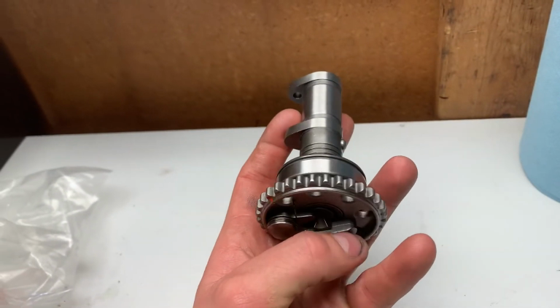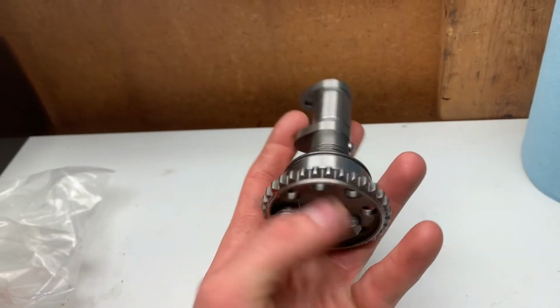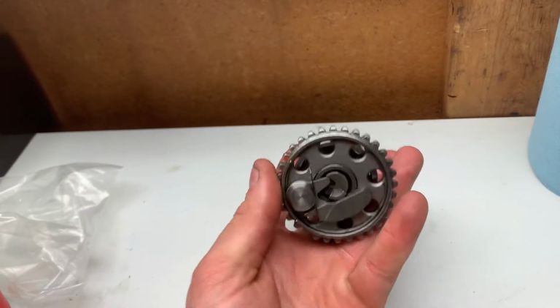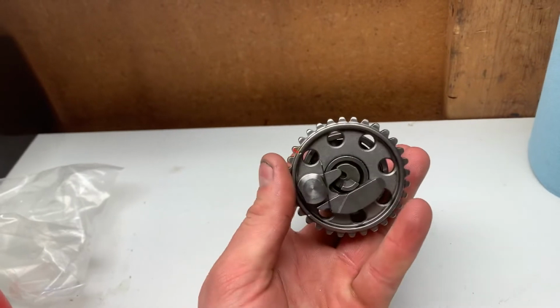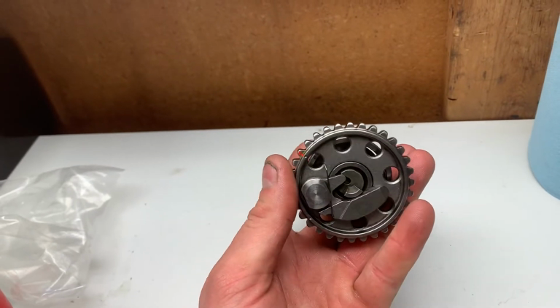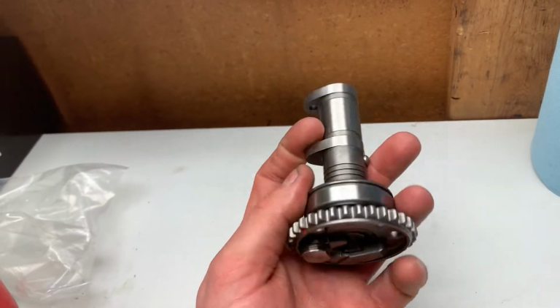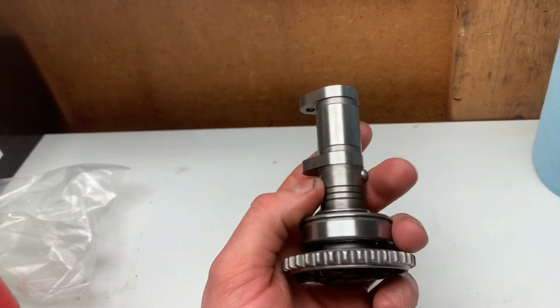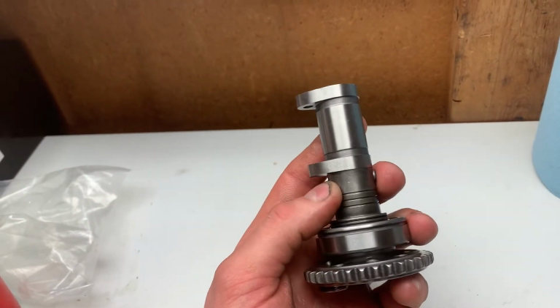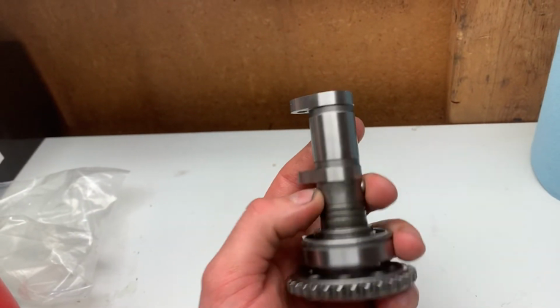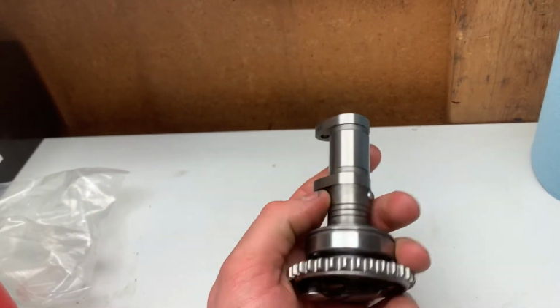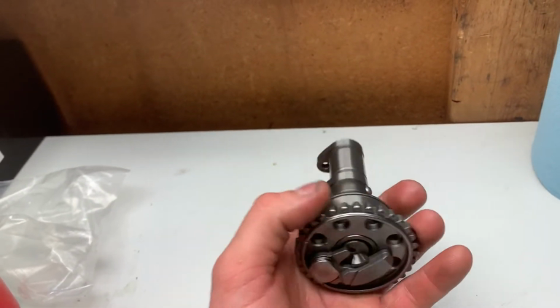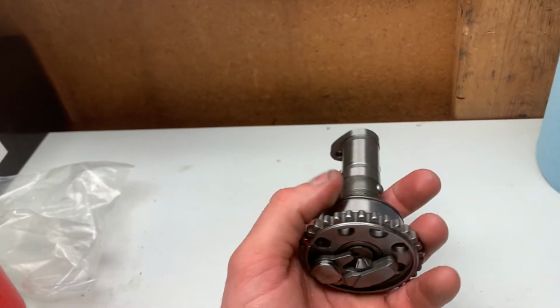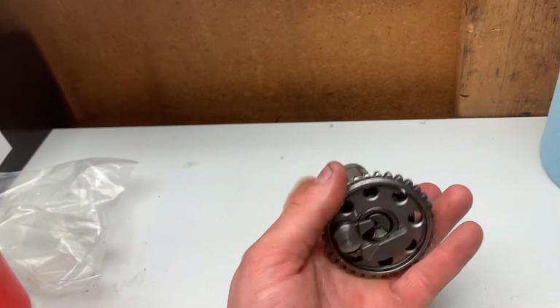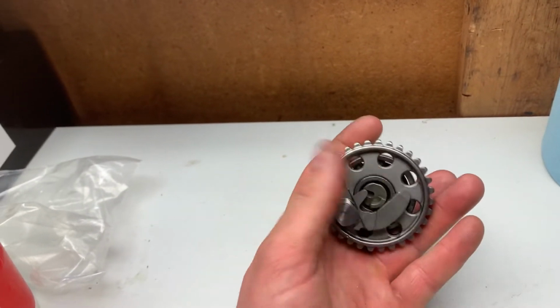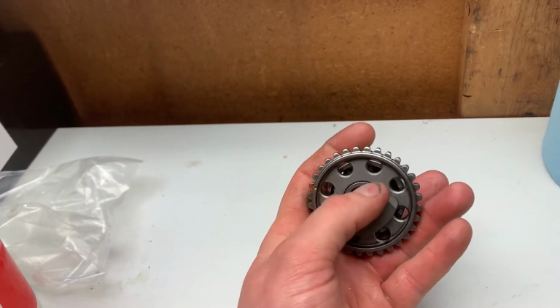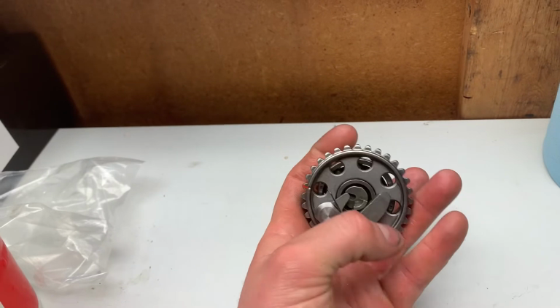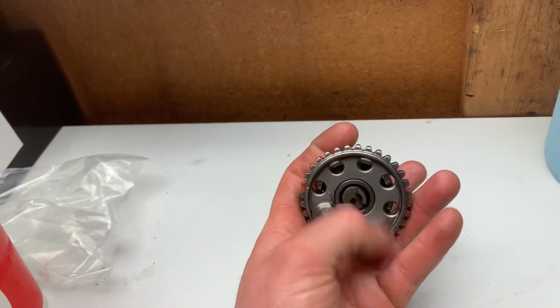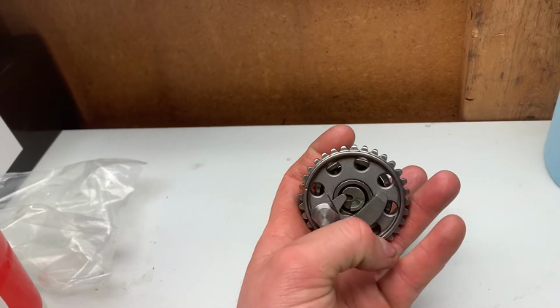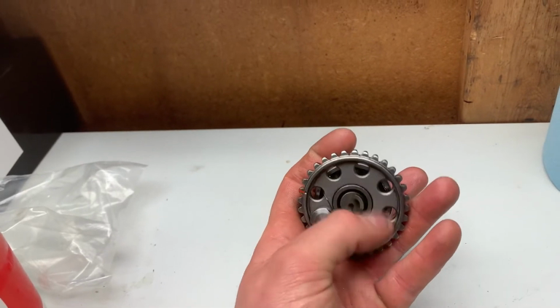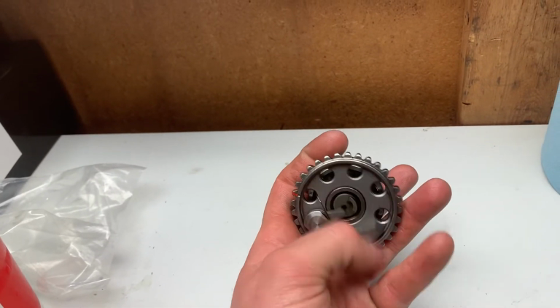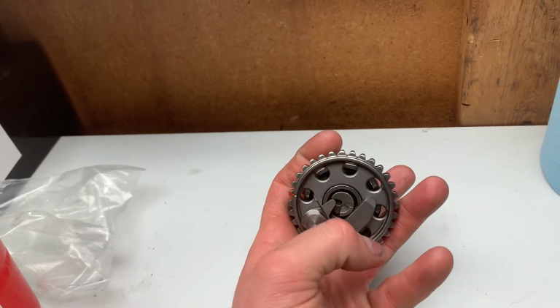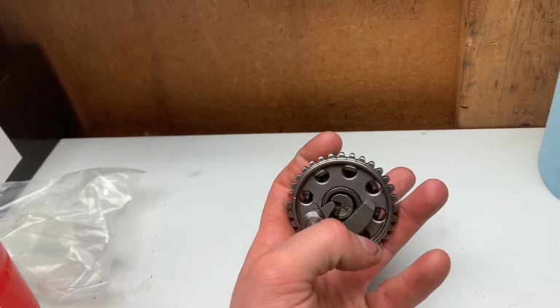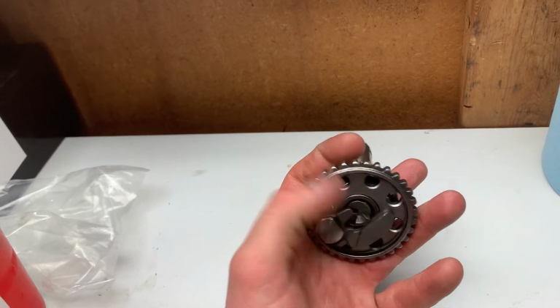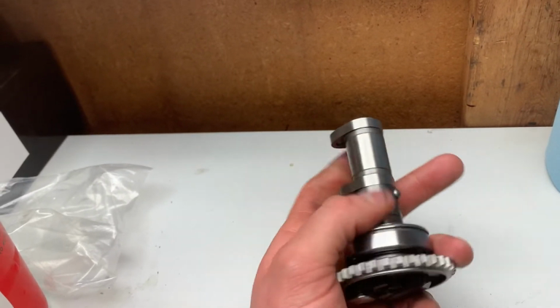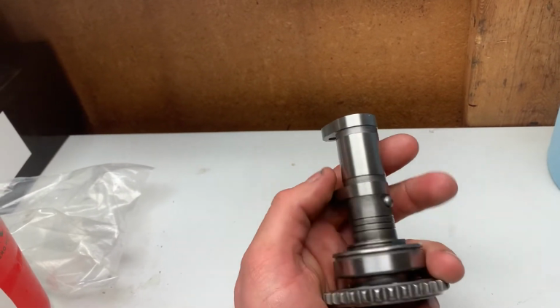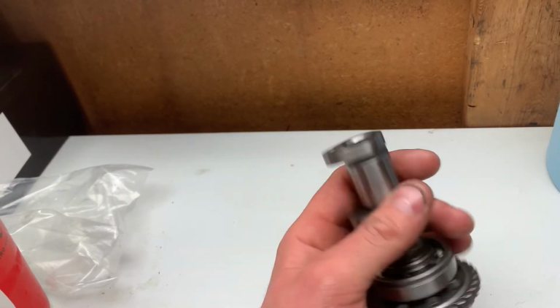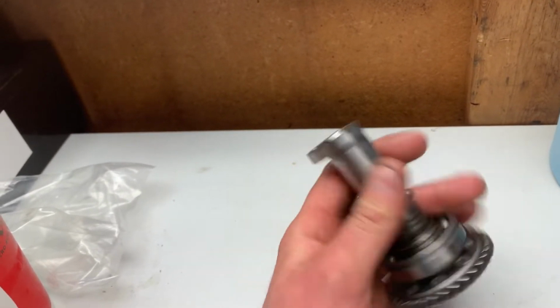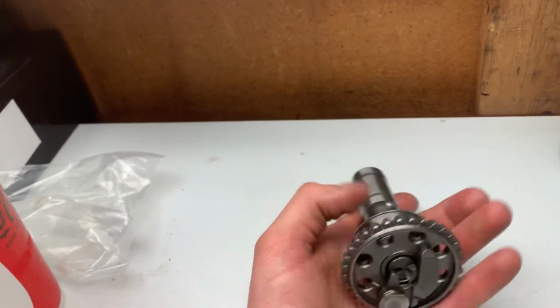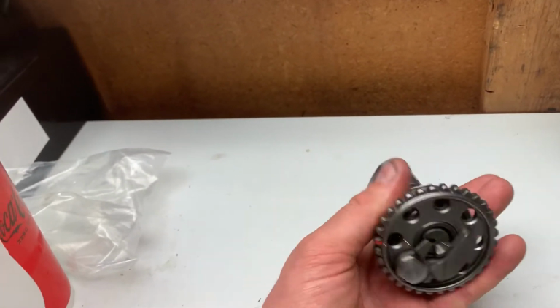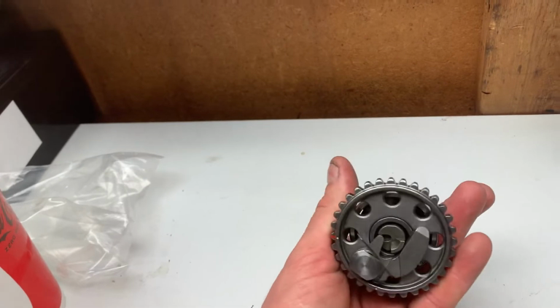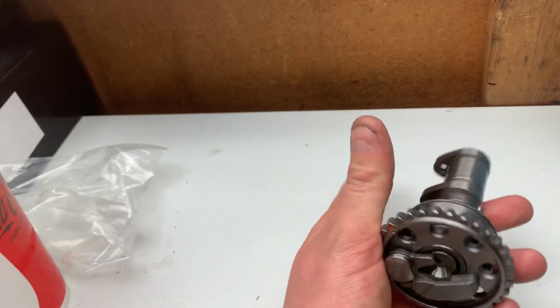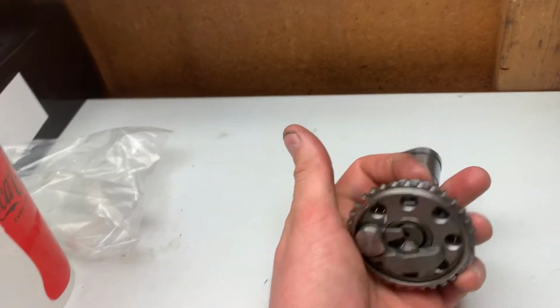Because when you kick the bike over, you cannot kick it fast enough to activate the centrifugal force of this wing, unless you are some crazy bodybuilder - I'm sure there's somebody out there that could do it, but that's unlikely.